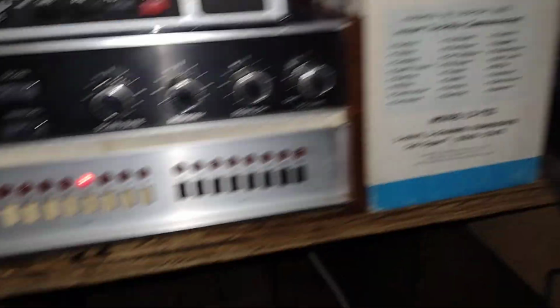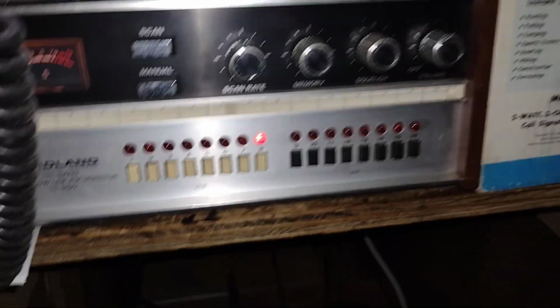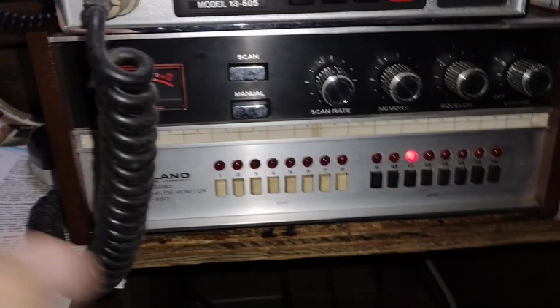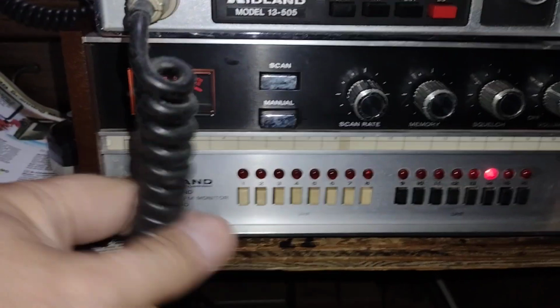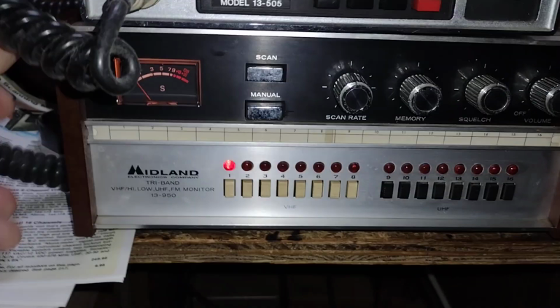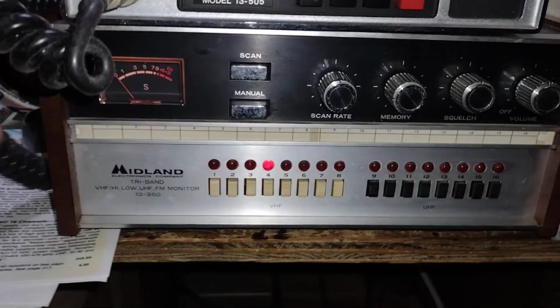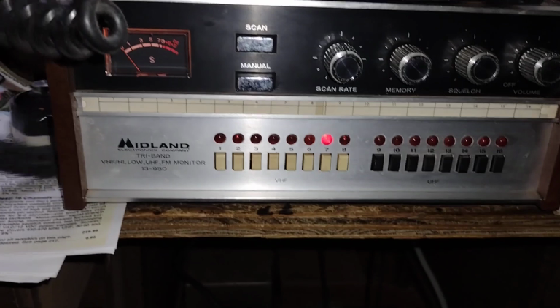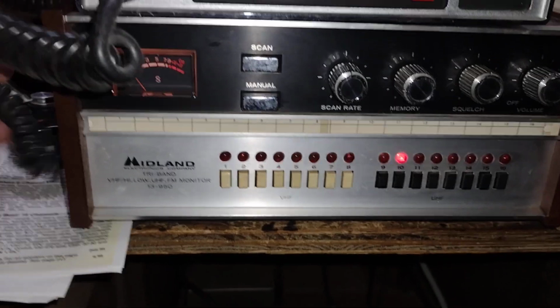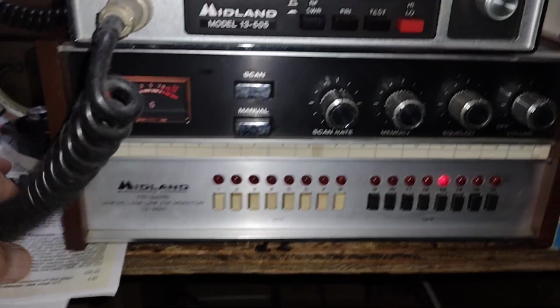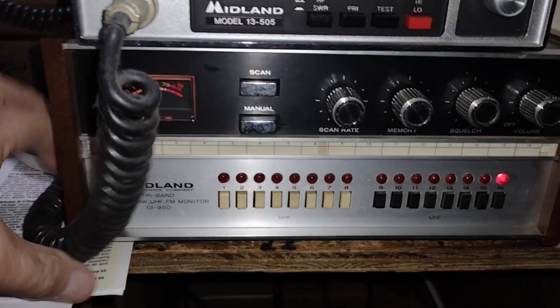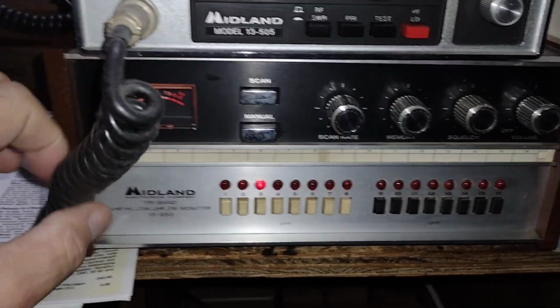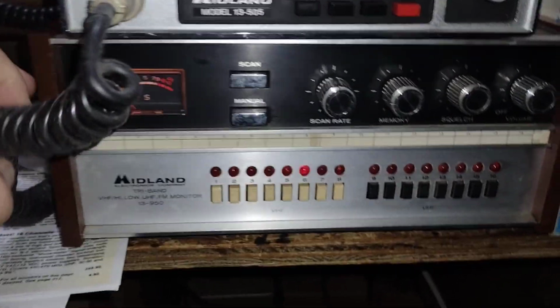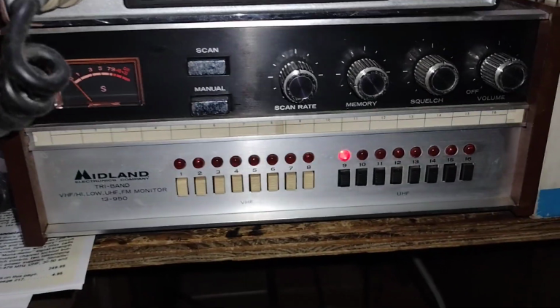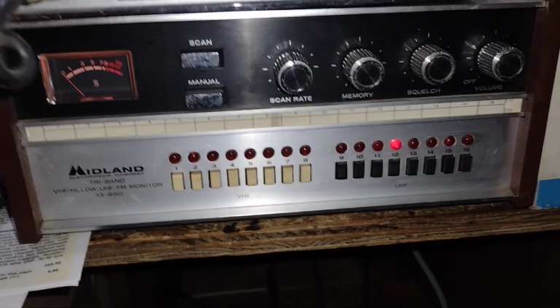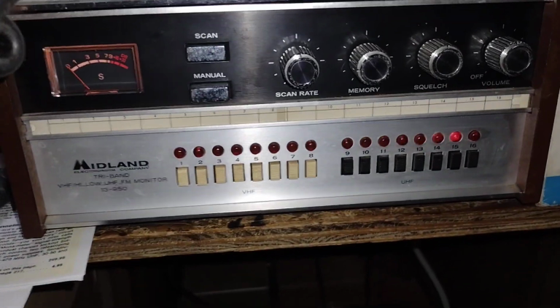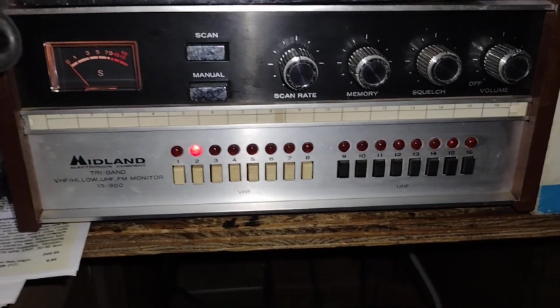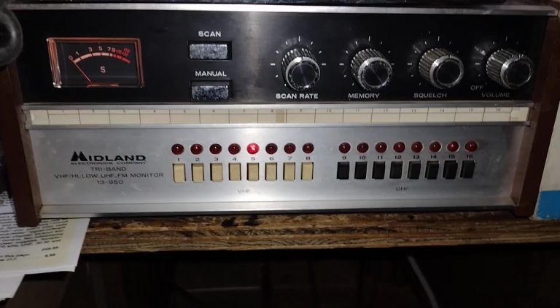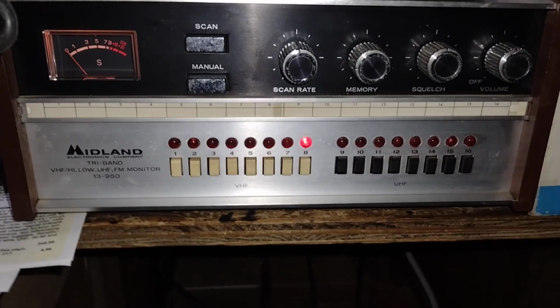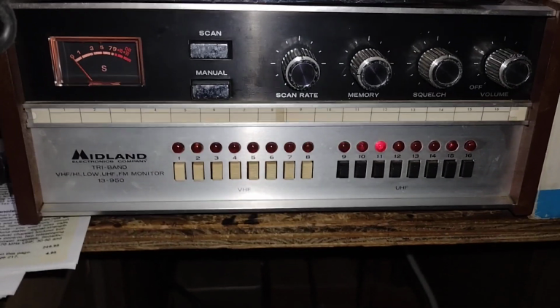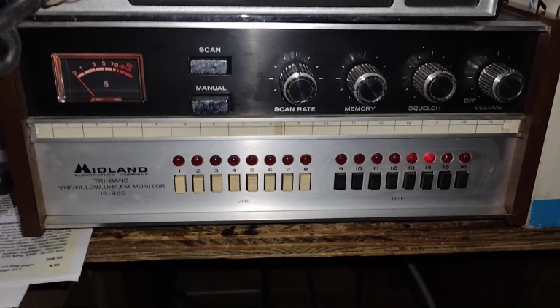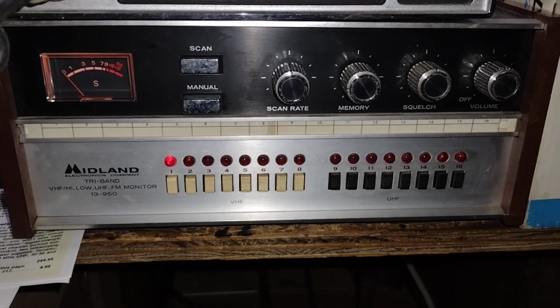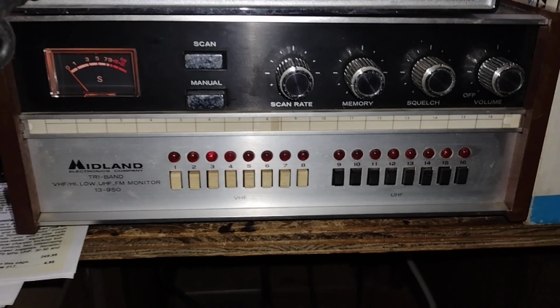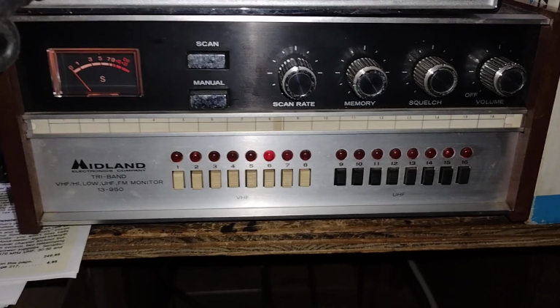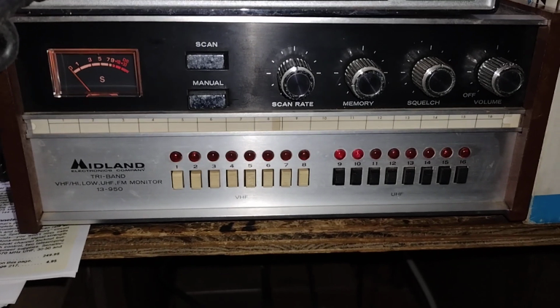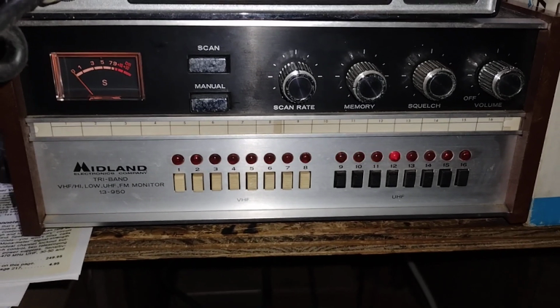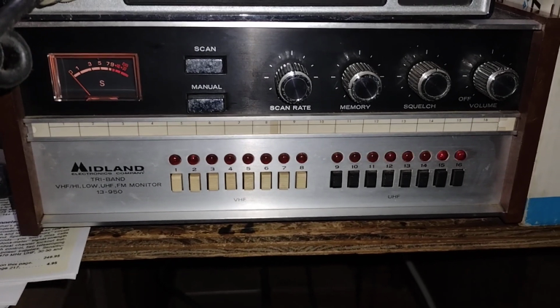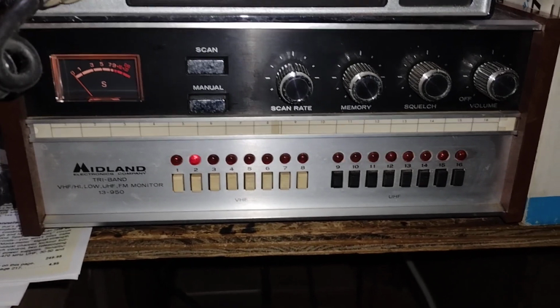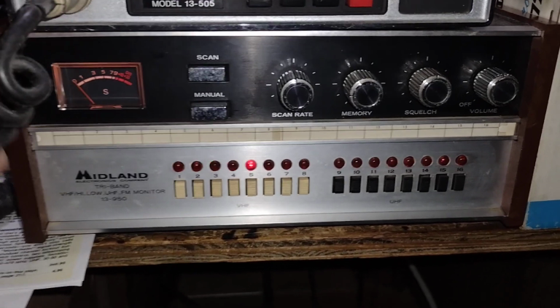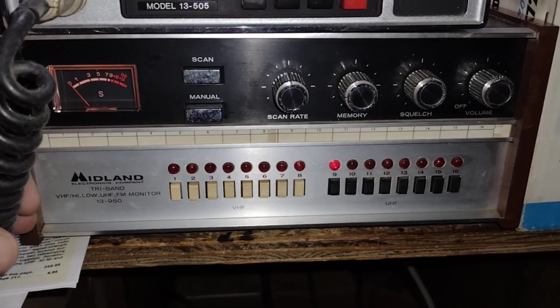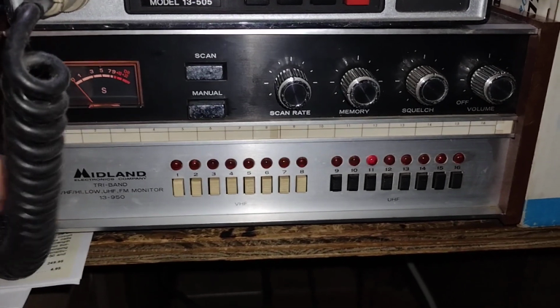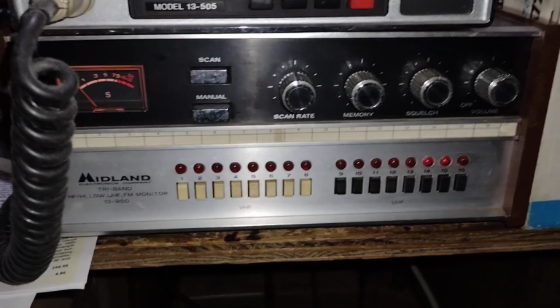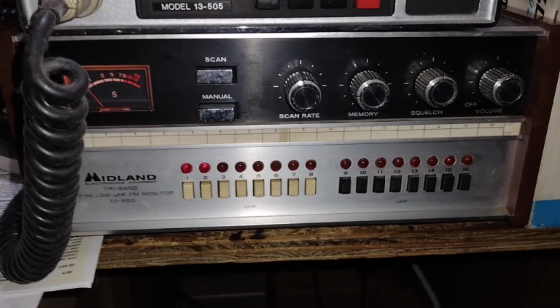Midland also branched out into scanners. This was a premium scanner at the time — it was $250 in the 1974 Olsen catalog.